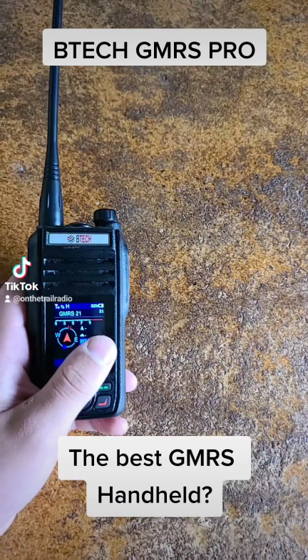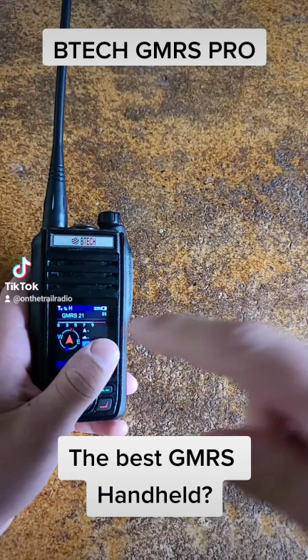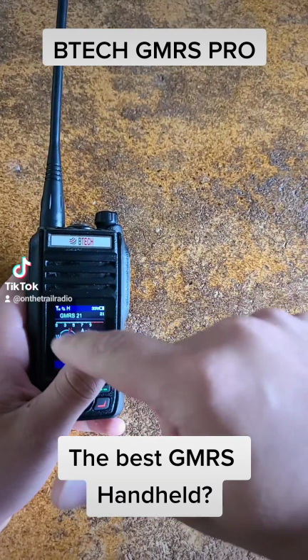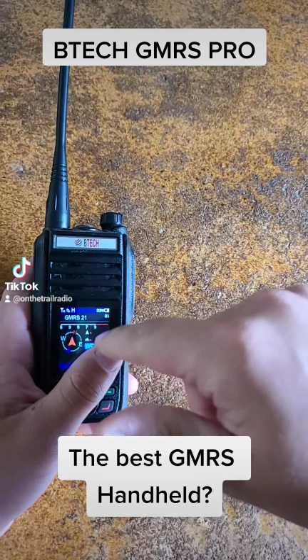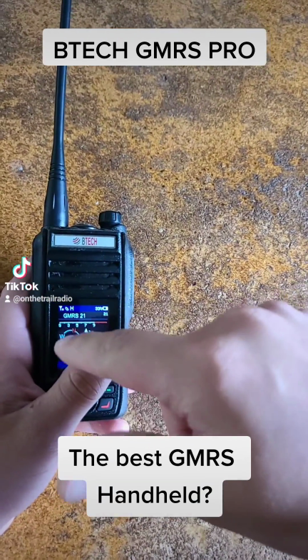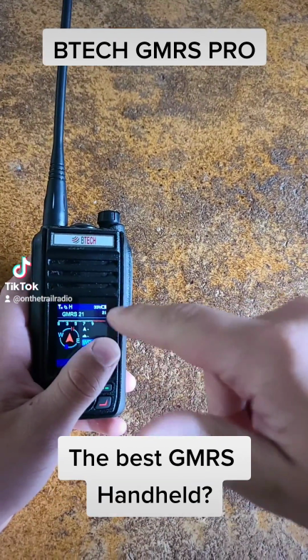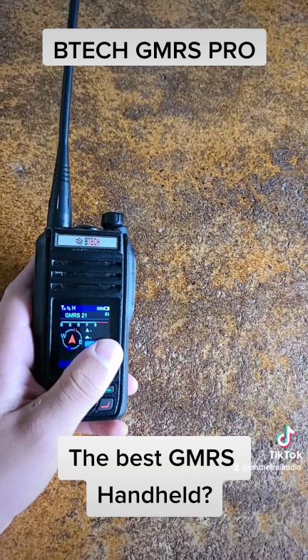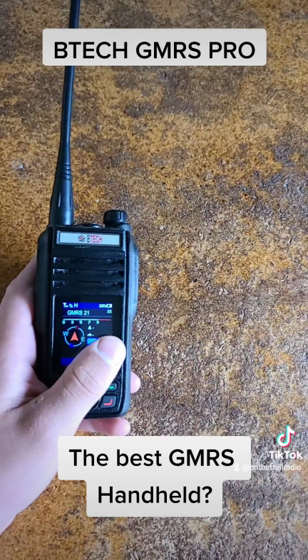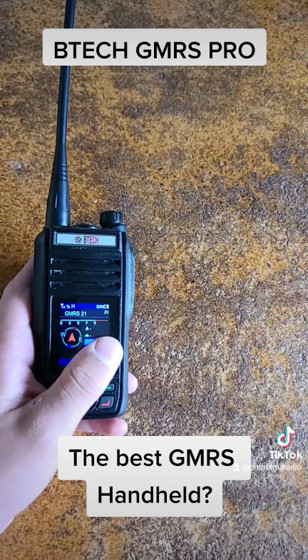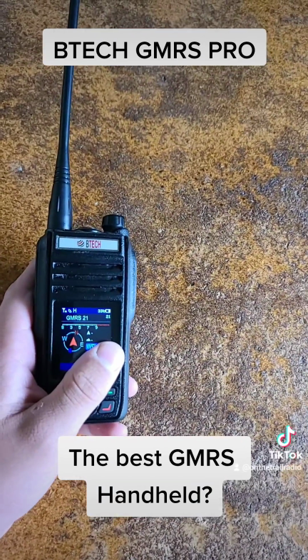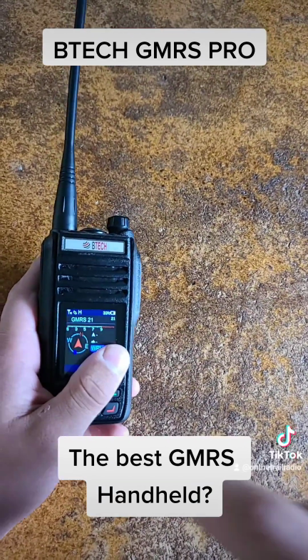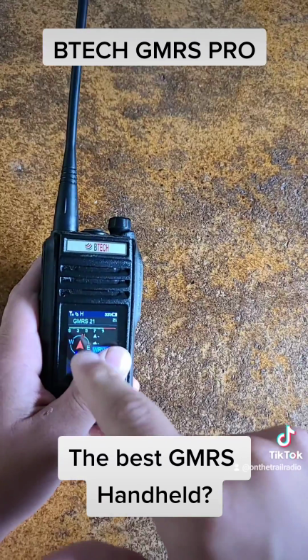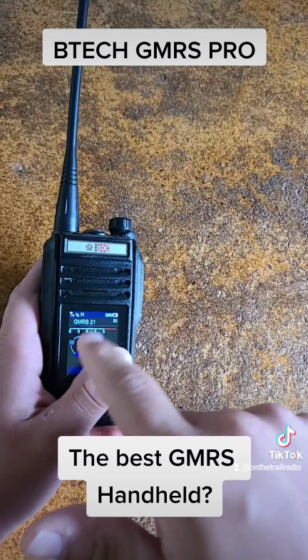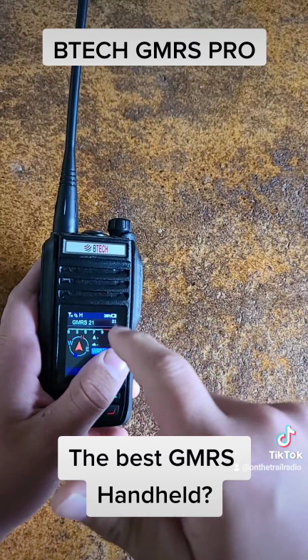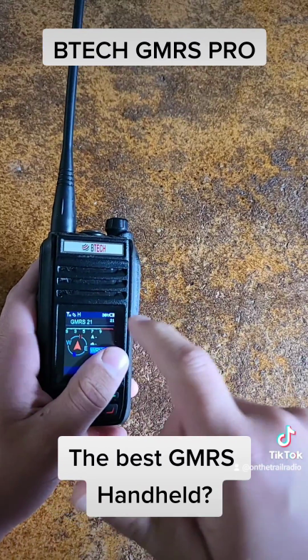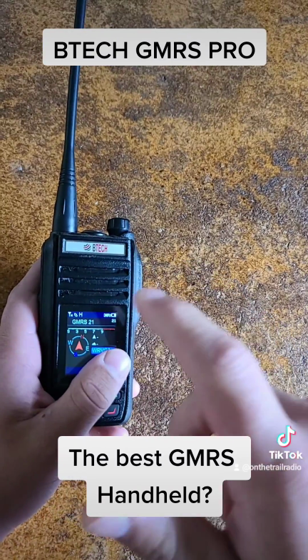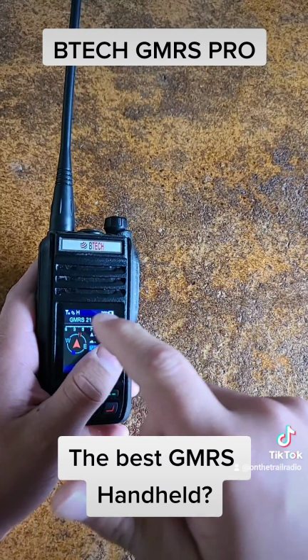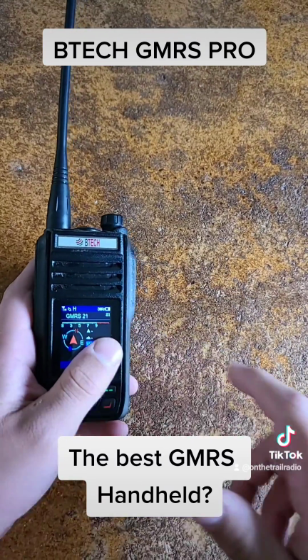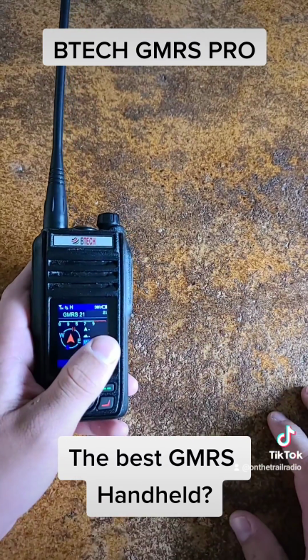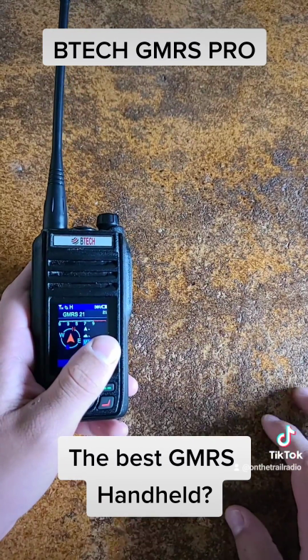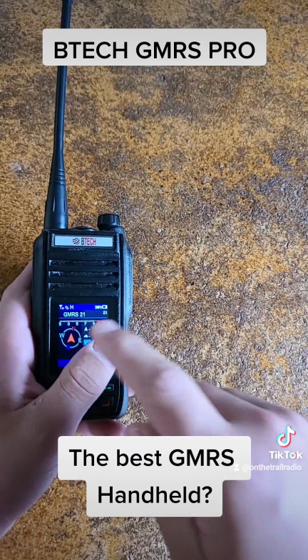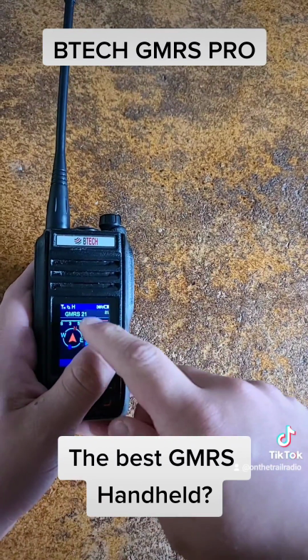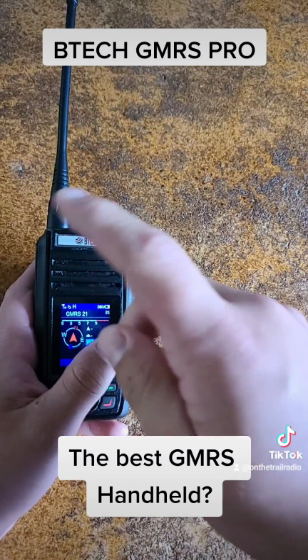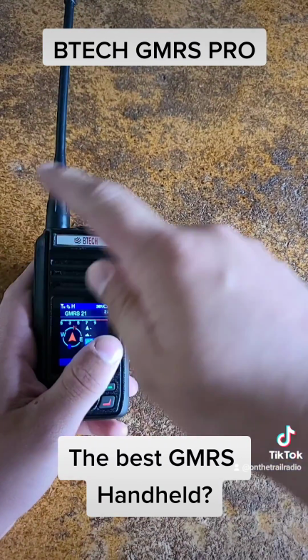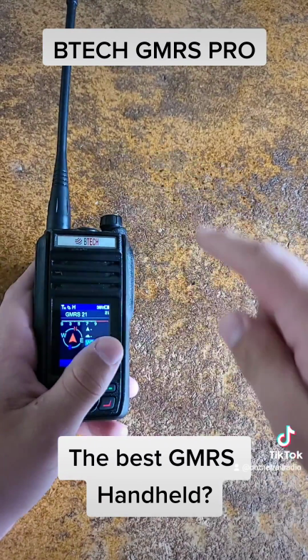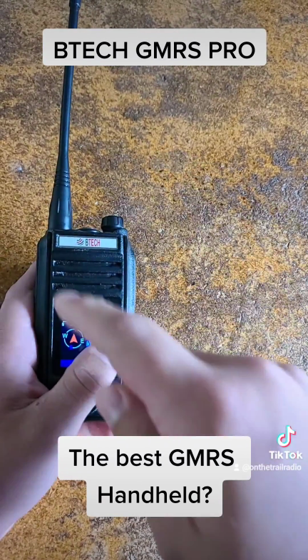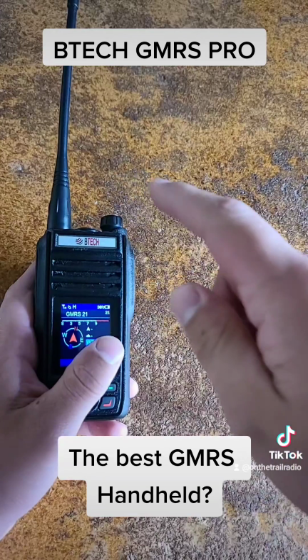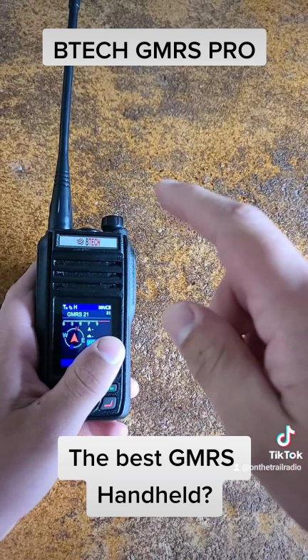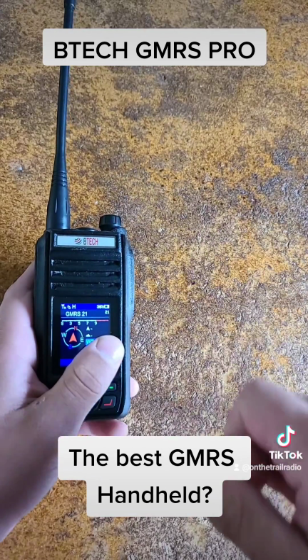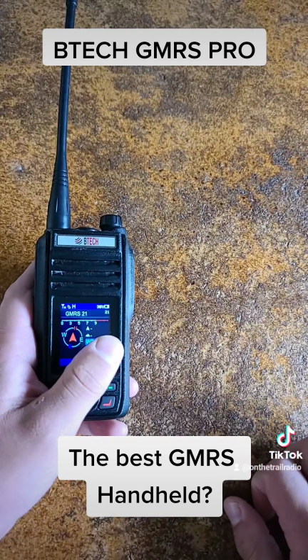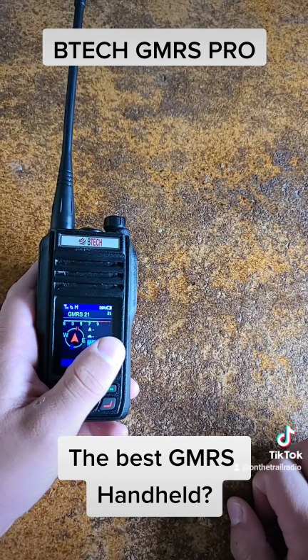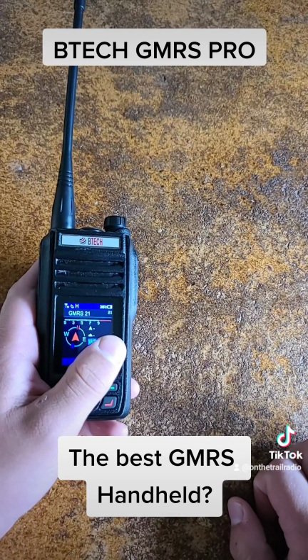Over here you can see there is a compass, an elevation, and a speedometer — everything that can be used to help you track your location.